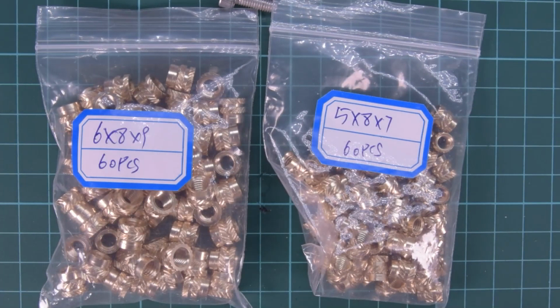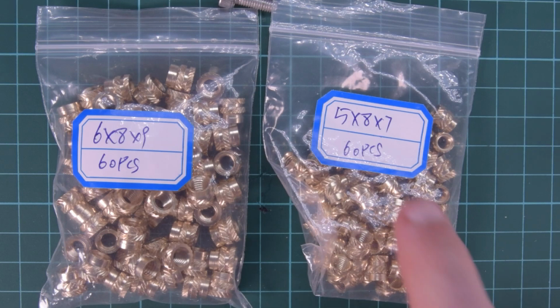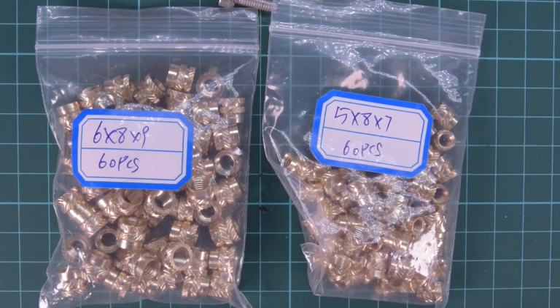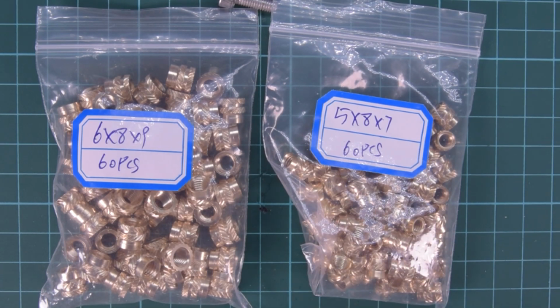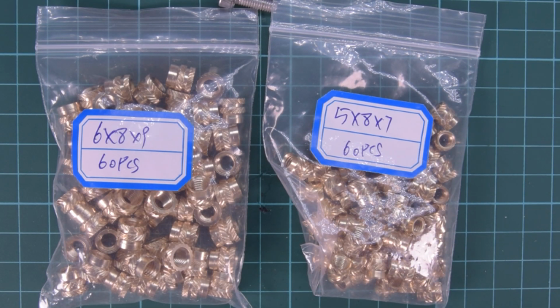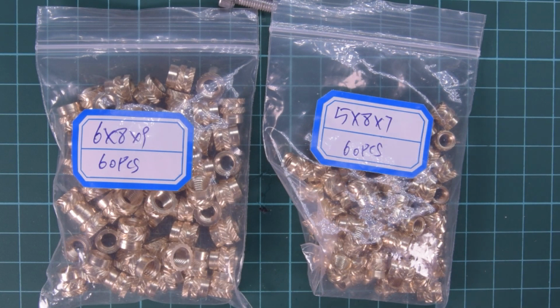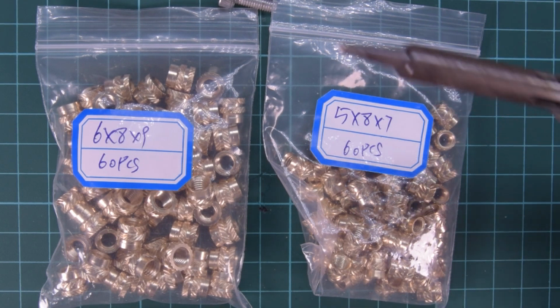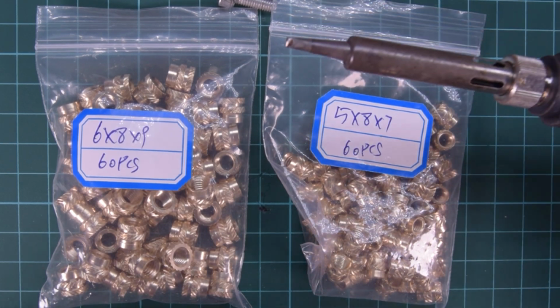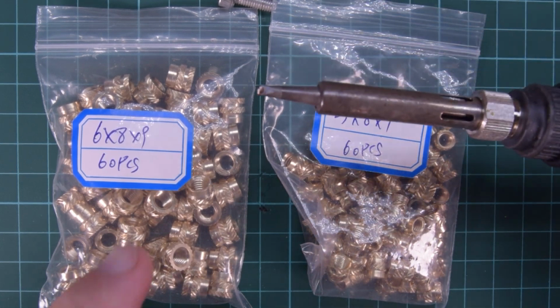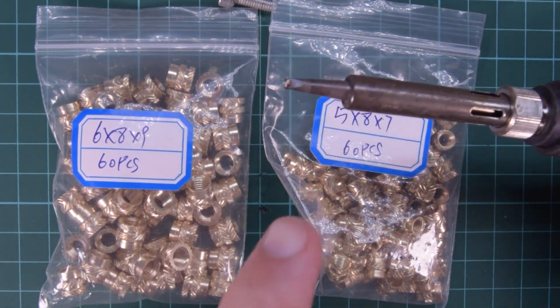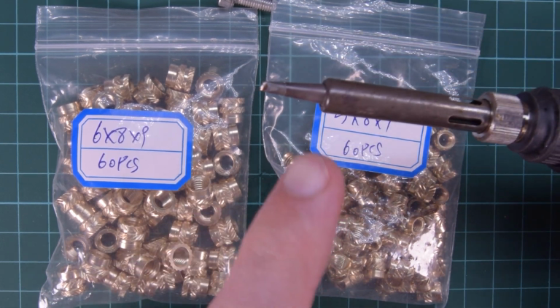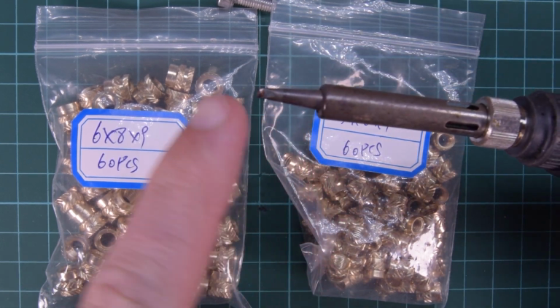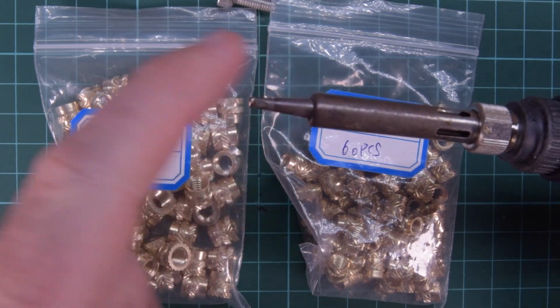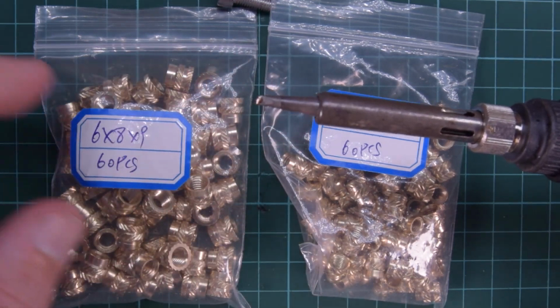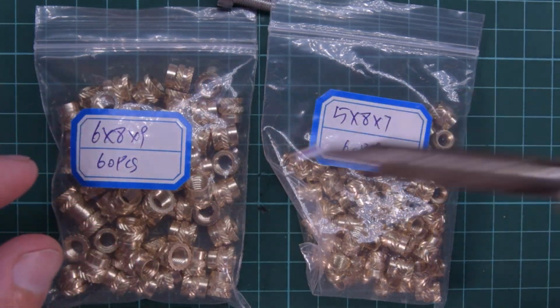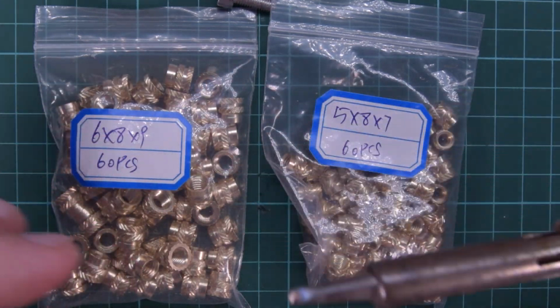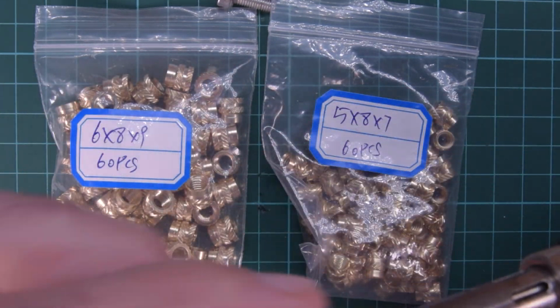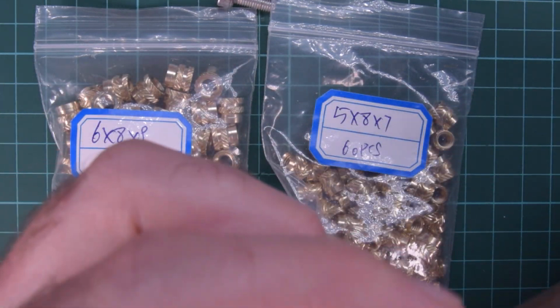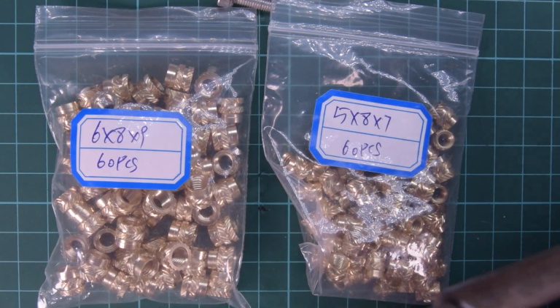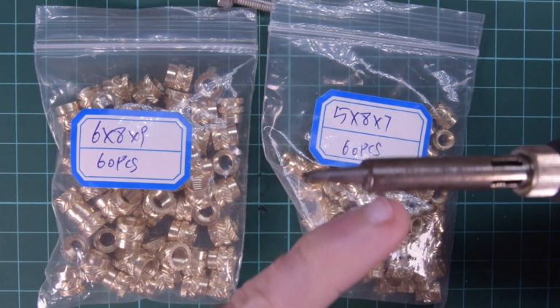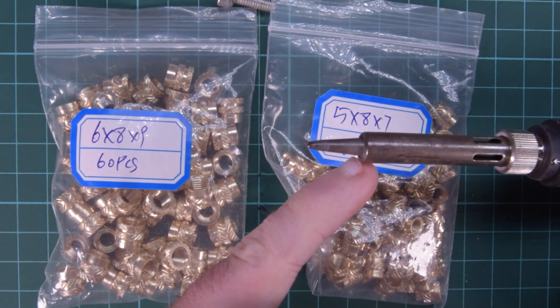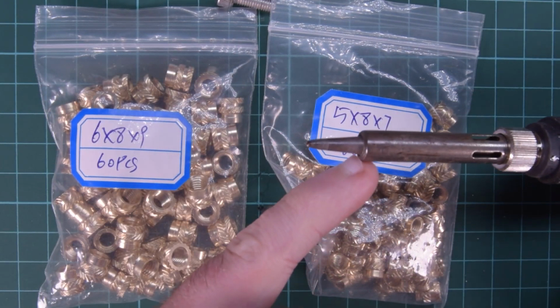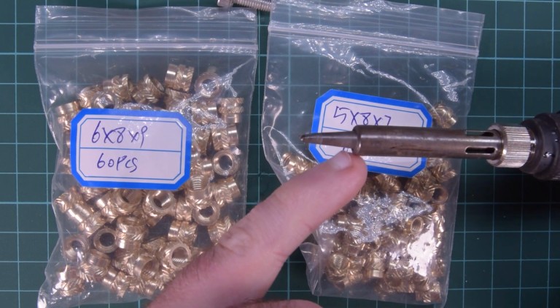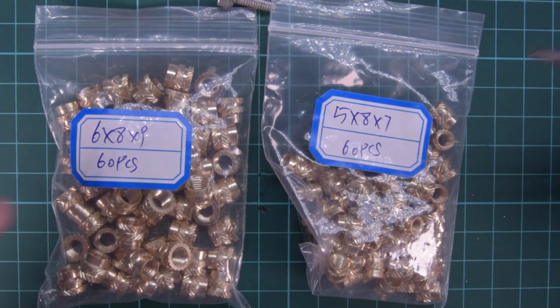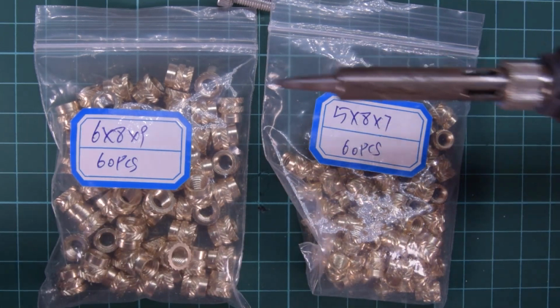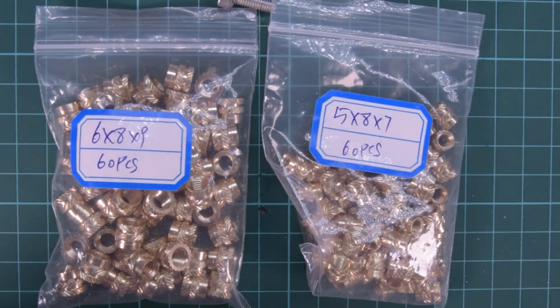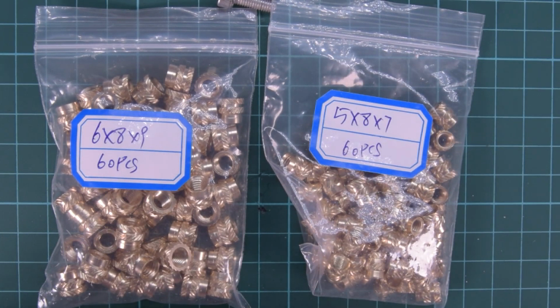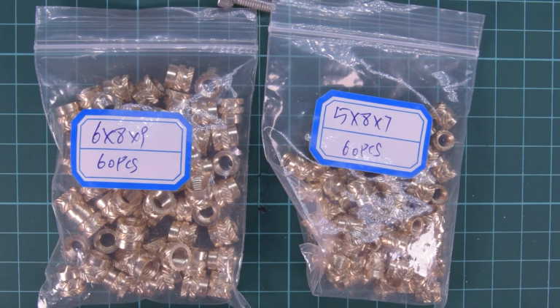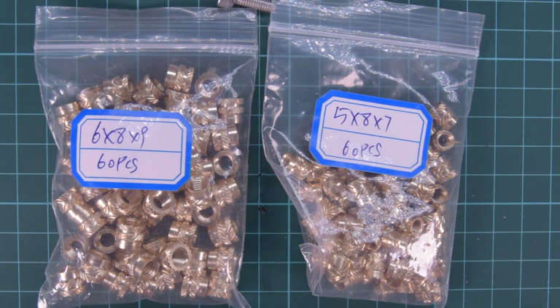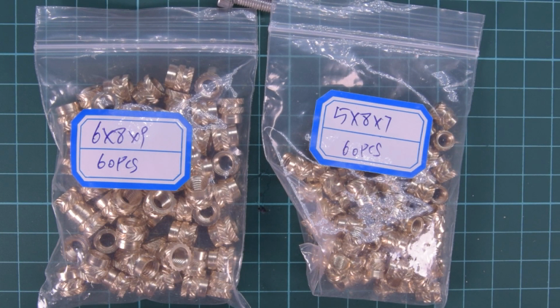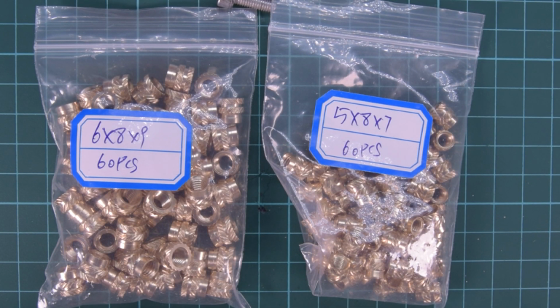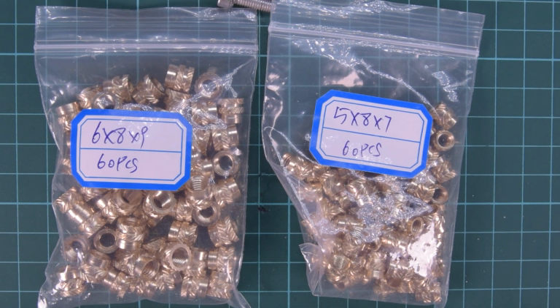I think you can just pop them in with a regular soldering tip because most of them have a taper to them, so you can just slide it in. And if not, it has this sort of flat portion where it'll rest. We'll see — it's all going to be a learning experience.